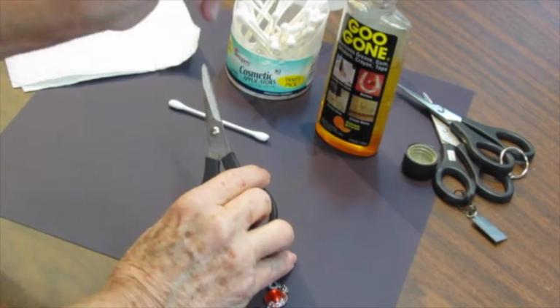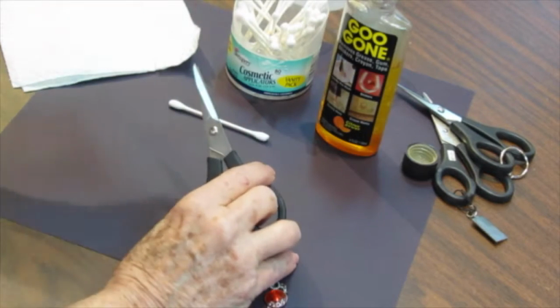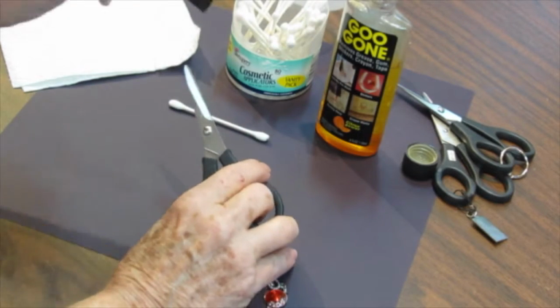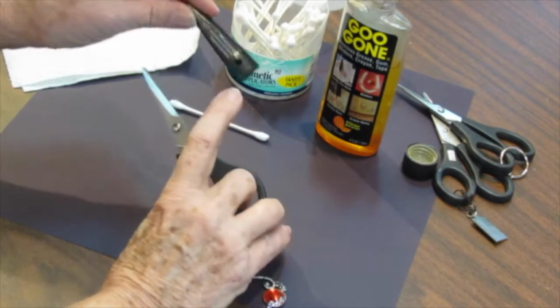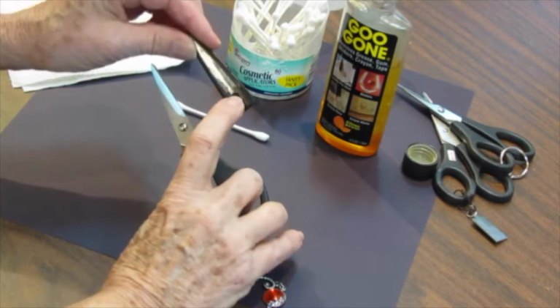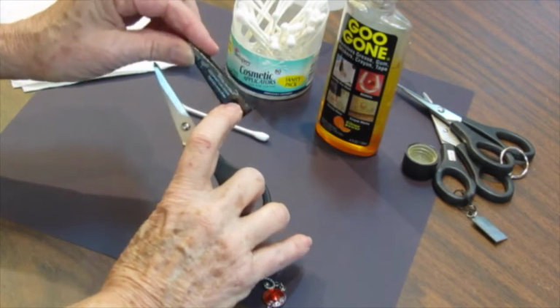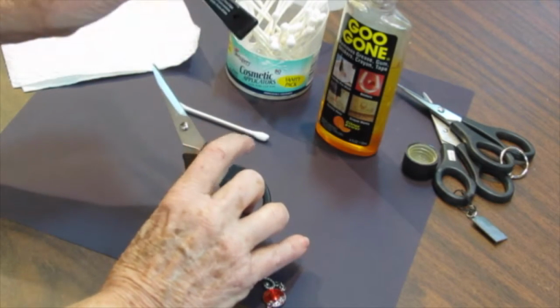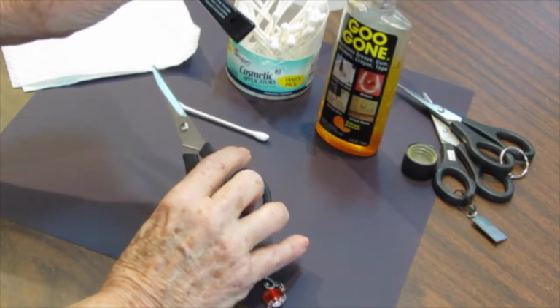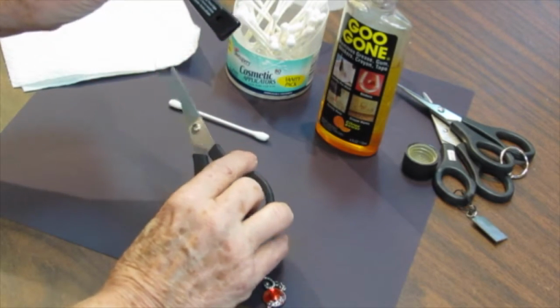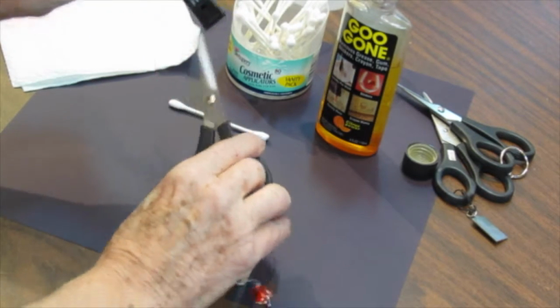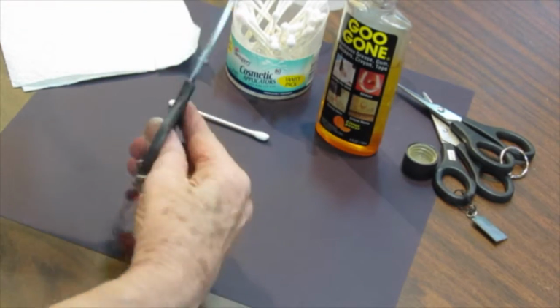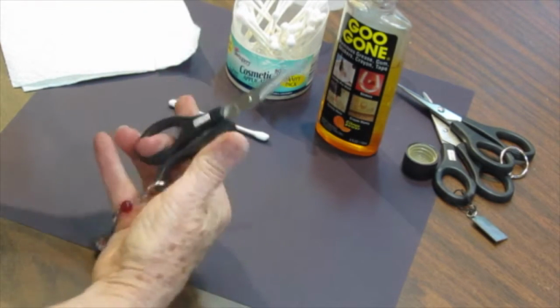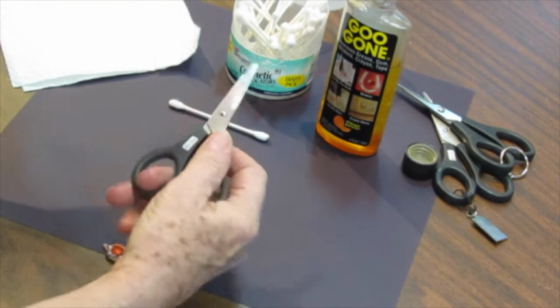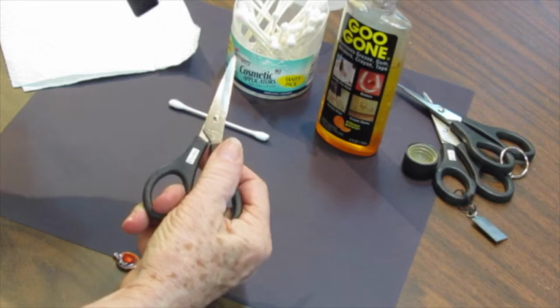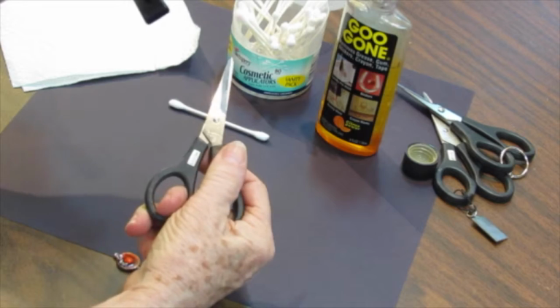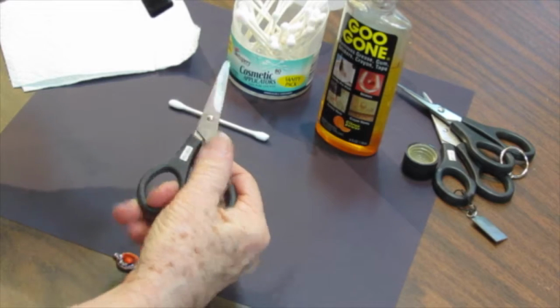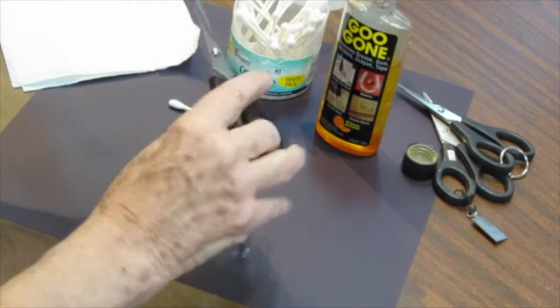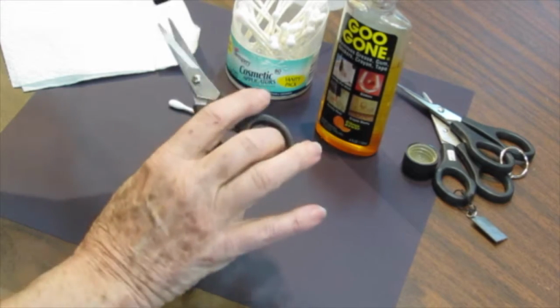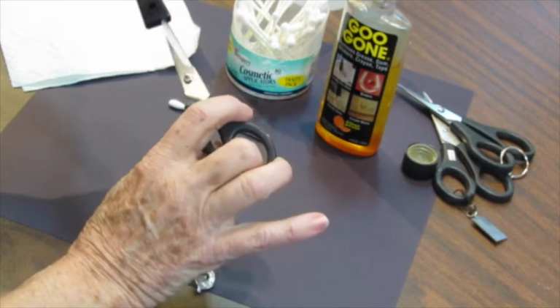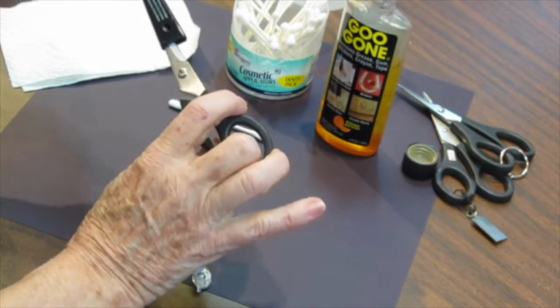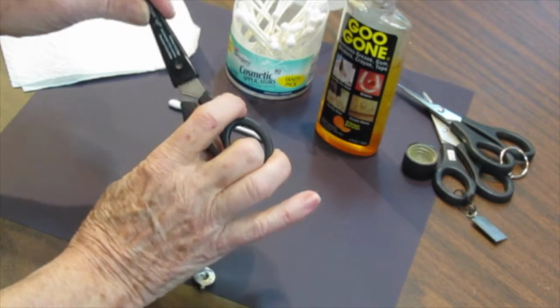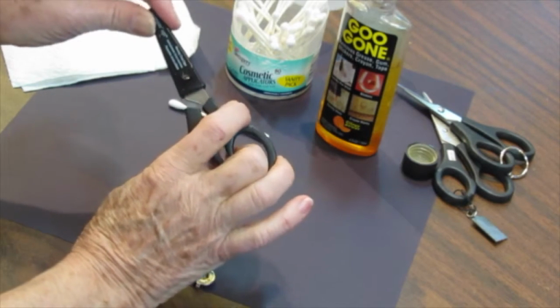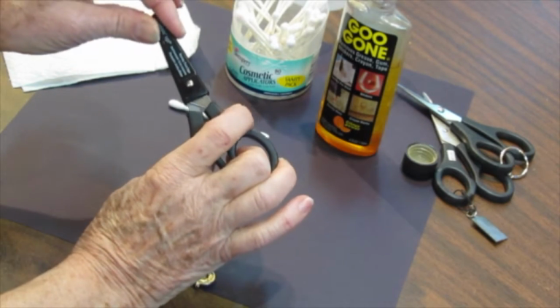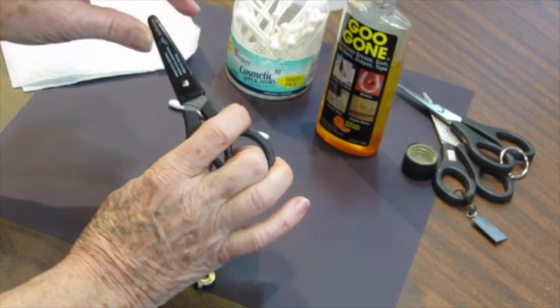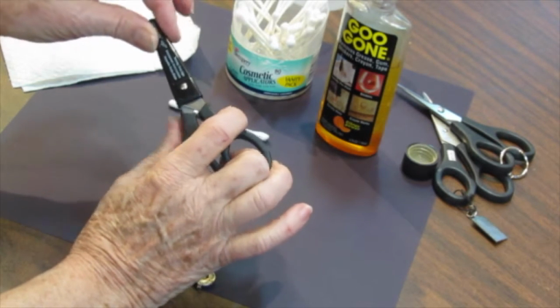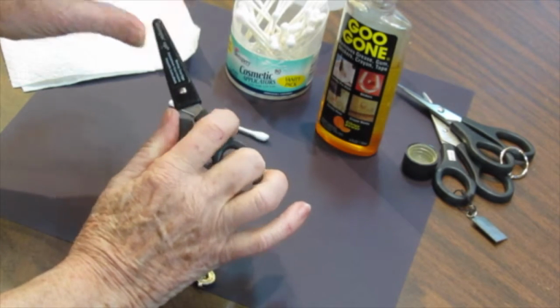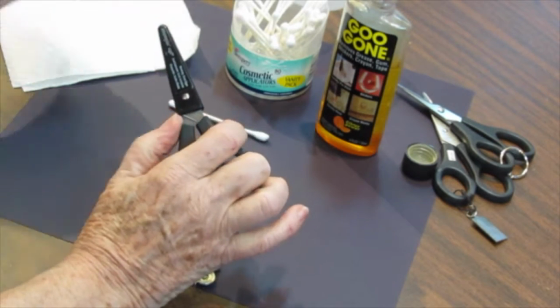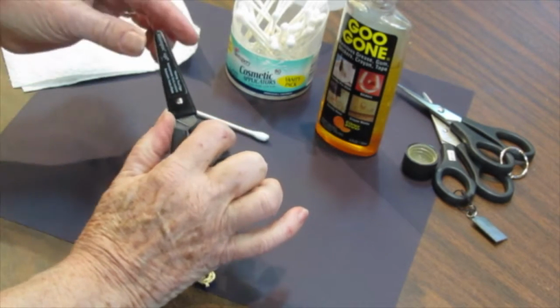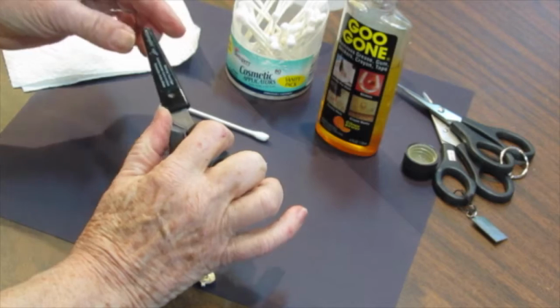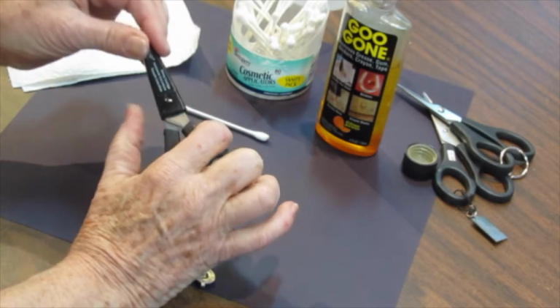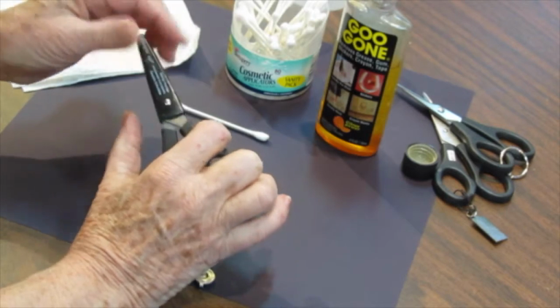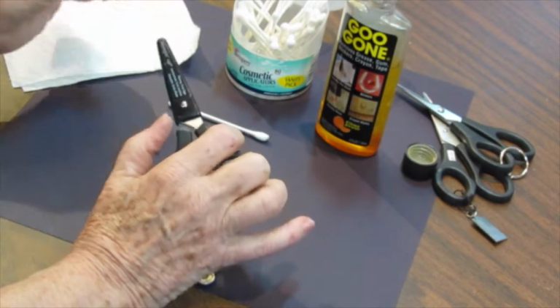By the way, did you know this little button here that seems like it might go on that side really goes over the big knob there and it just sits nice and tight.